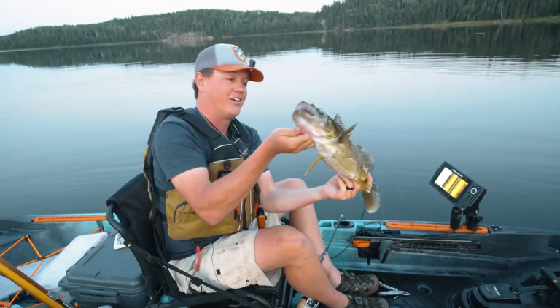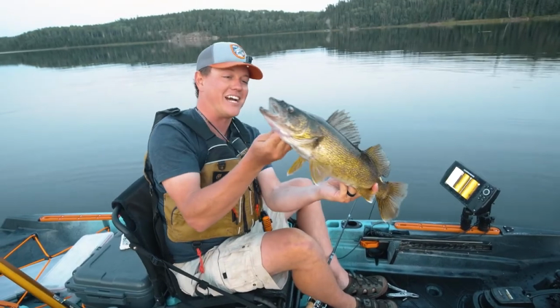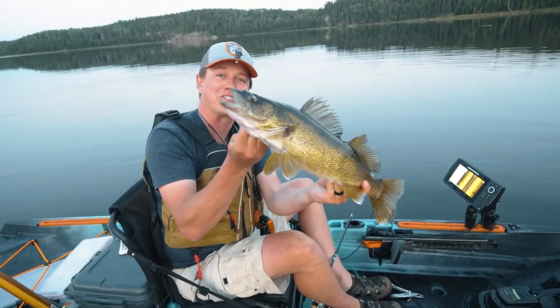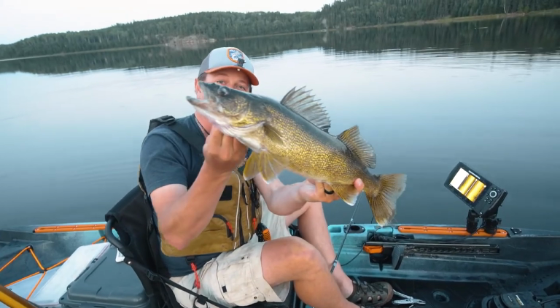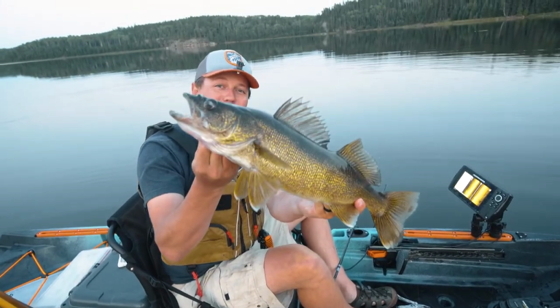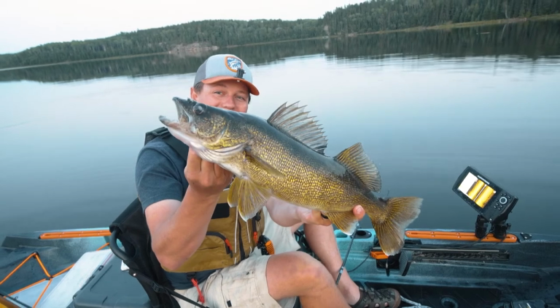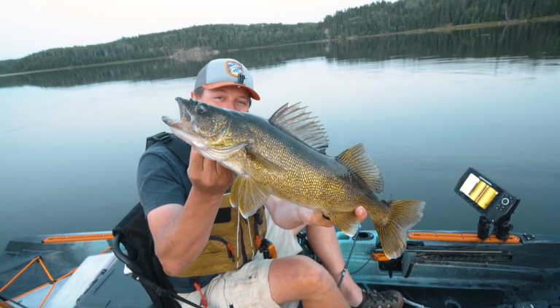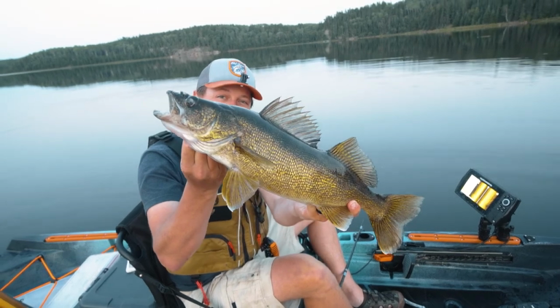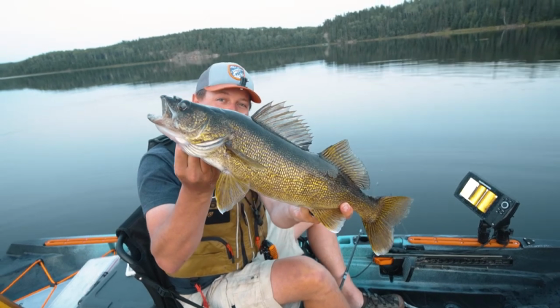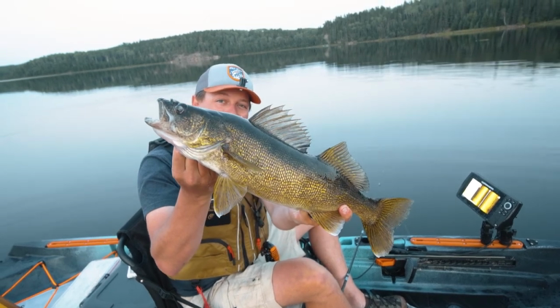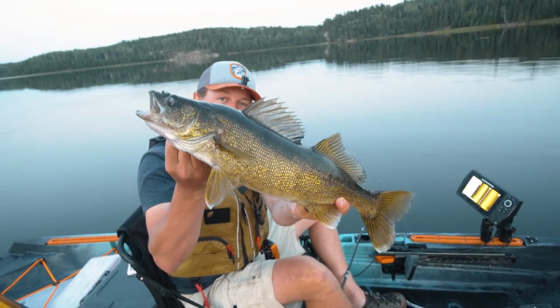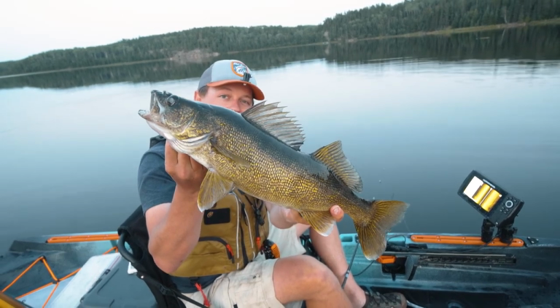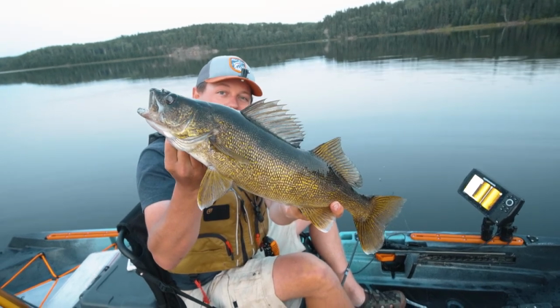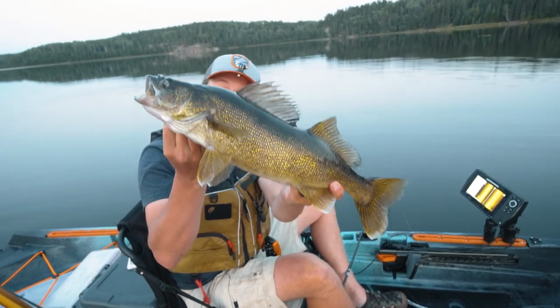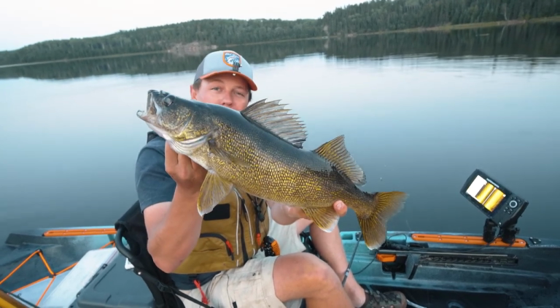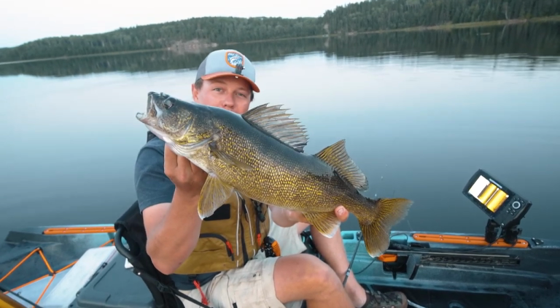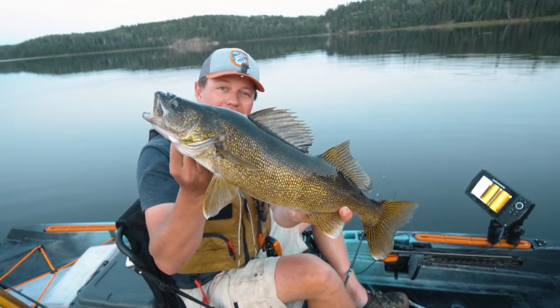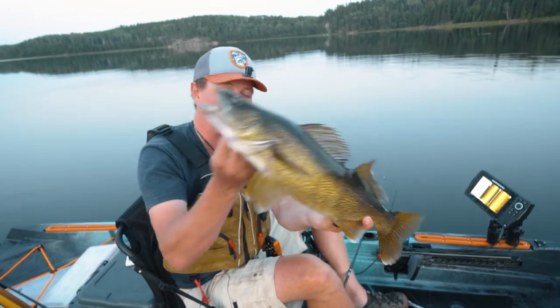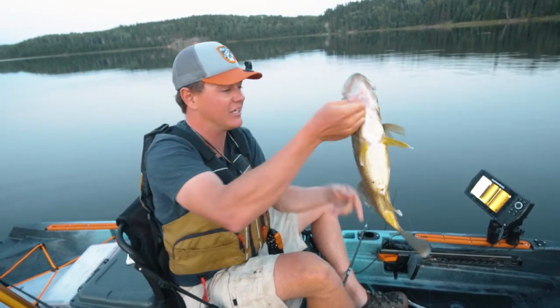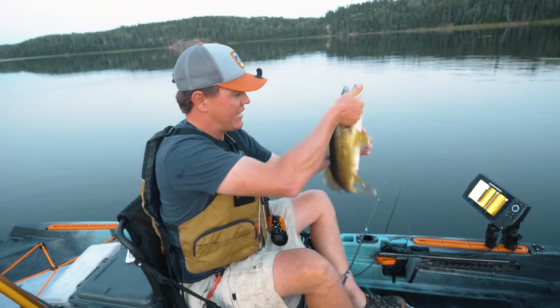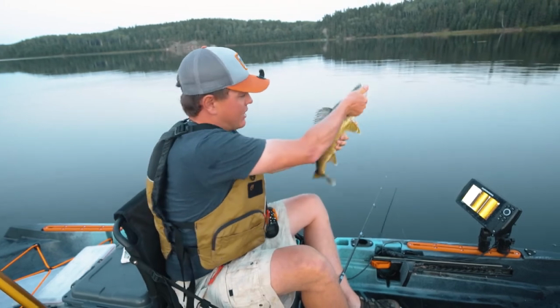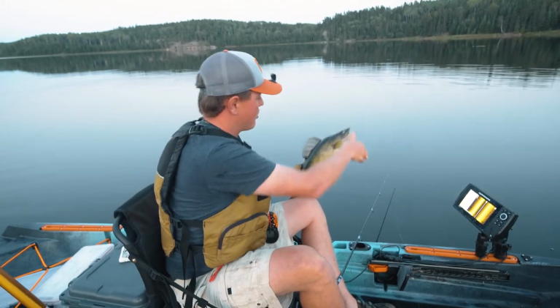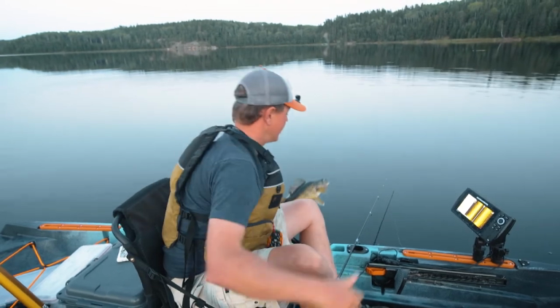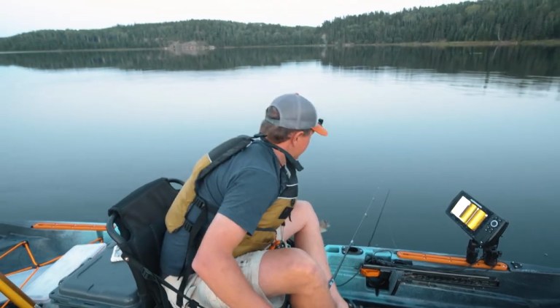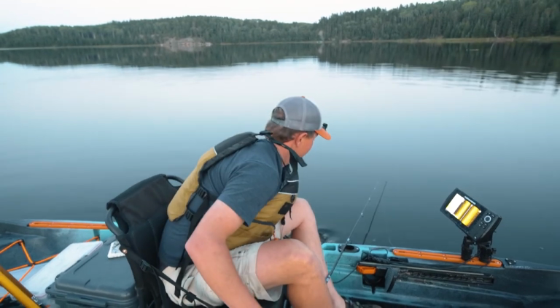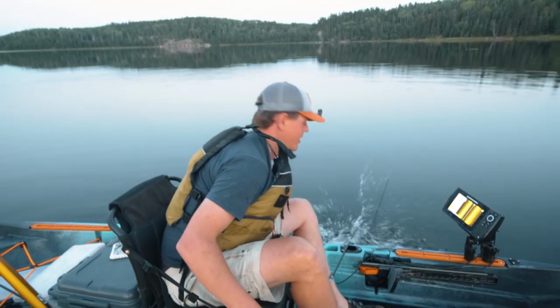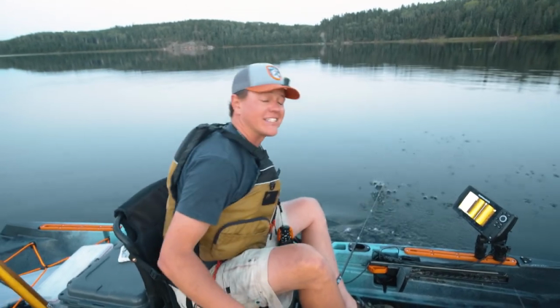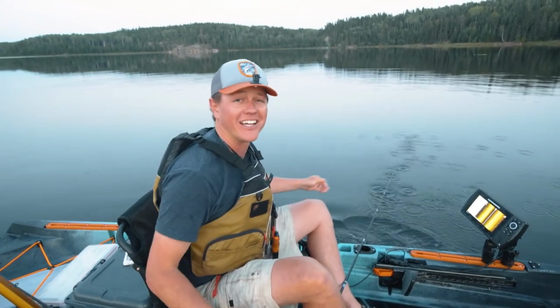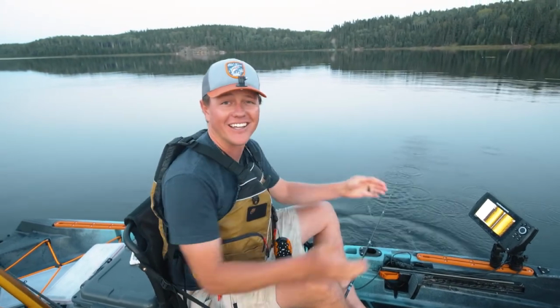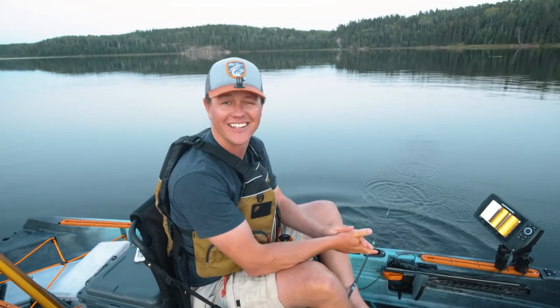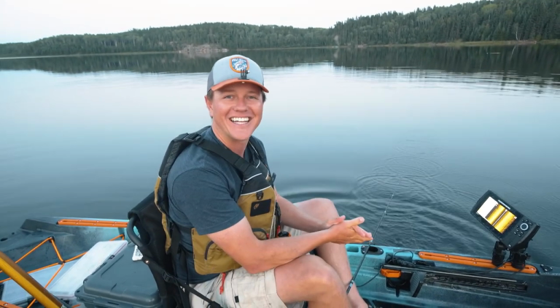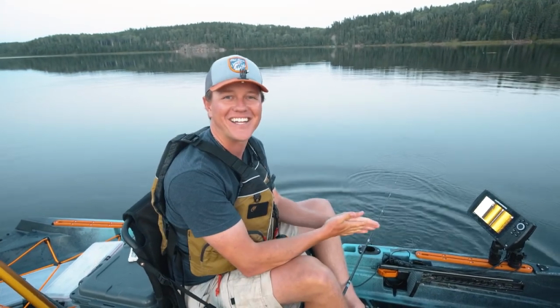Well guys, we sorted through a bunch of fish and it paid off. Hopefully those couple of tips and tricks help you land a couple more walleyes on your next outing. See you guys next time.